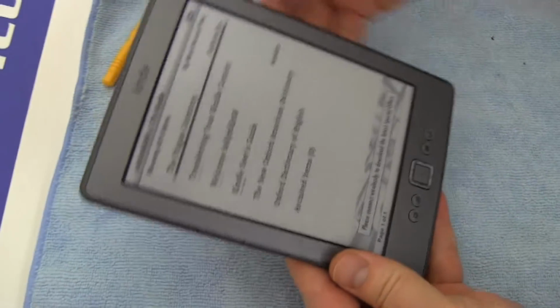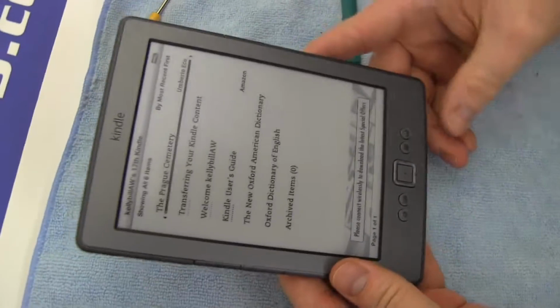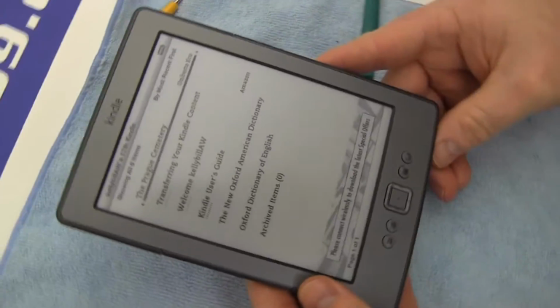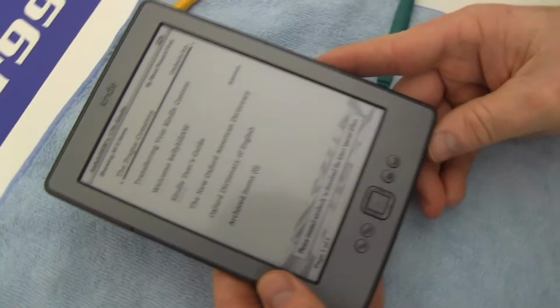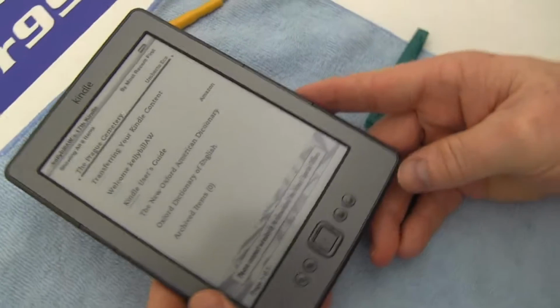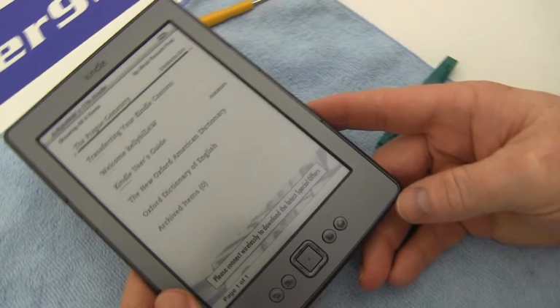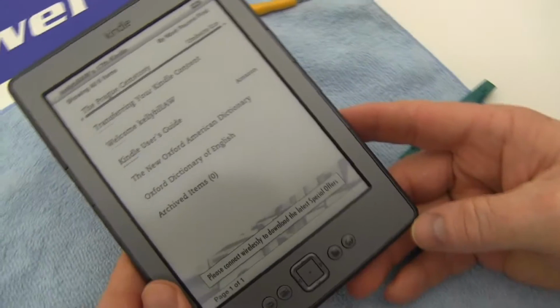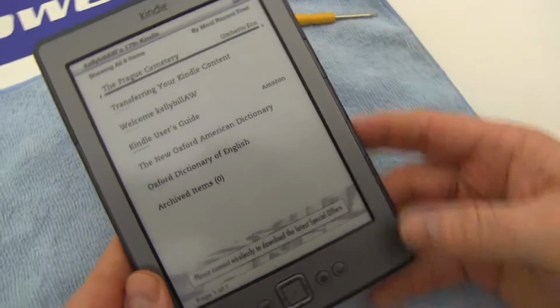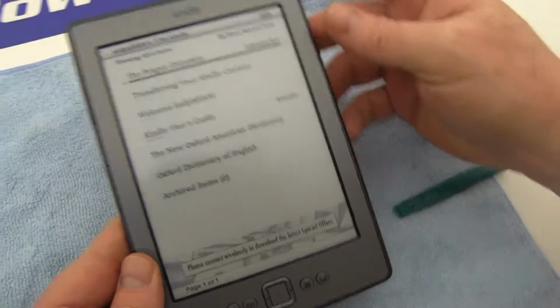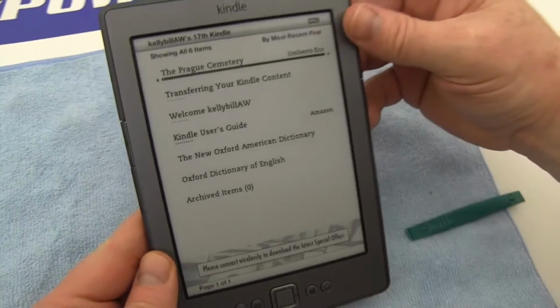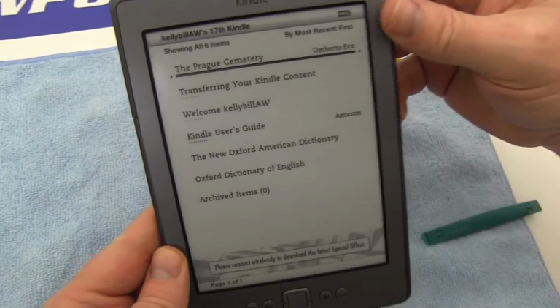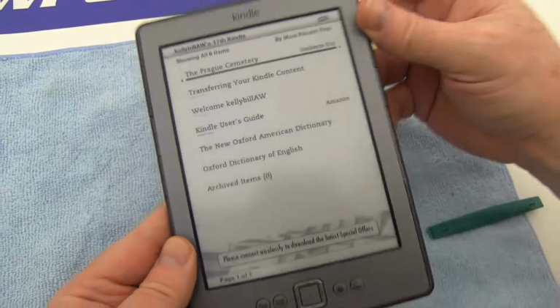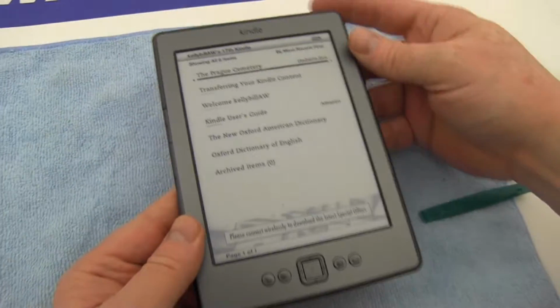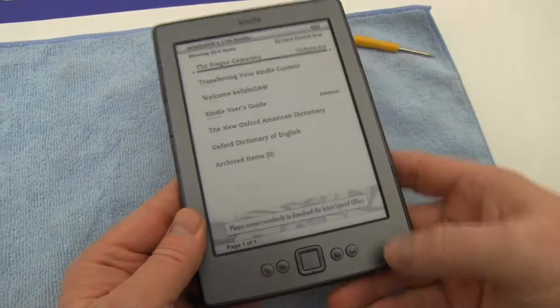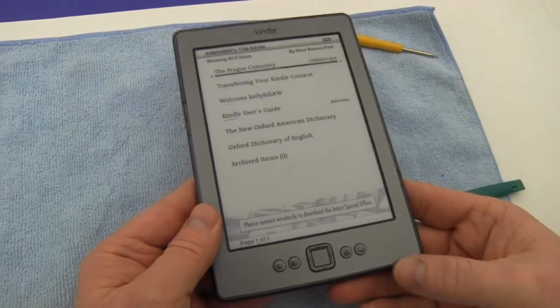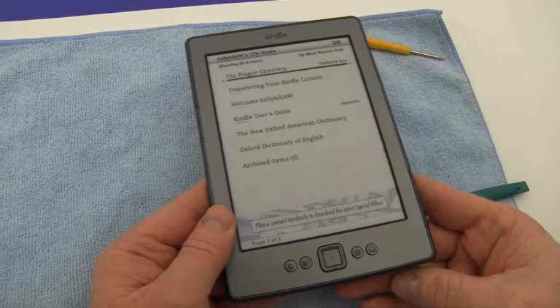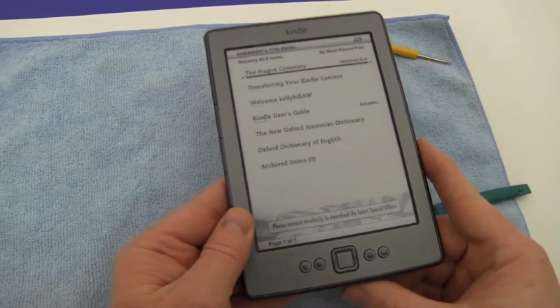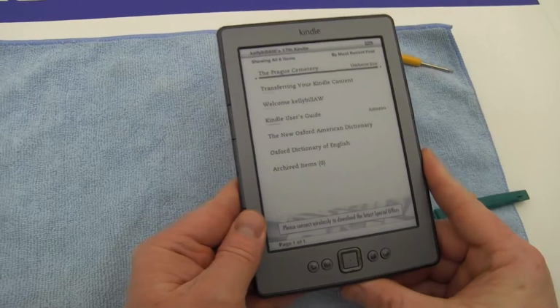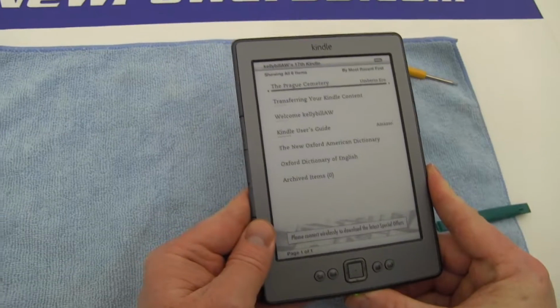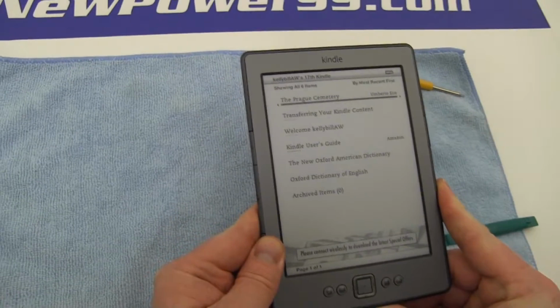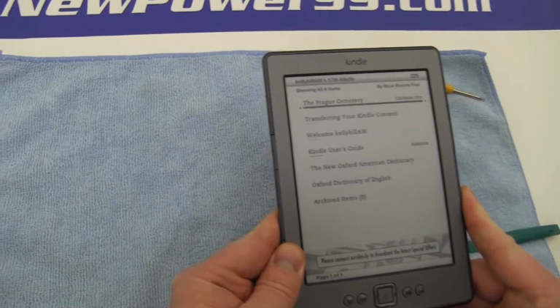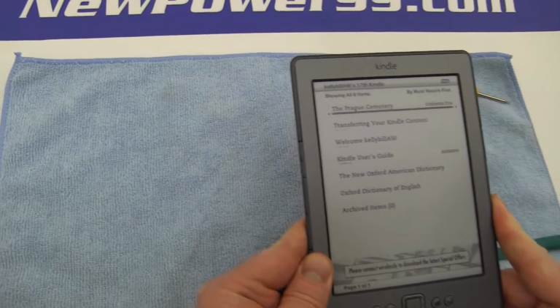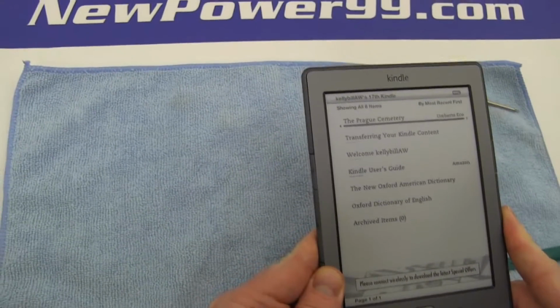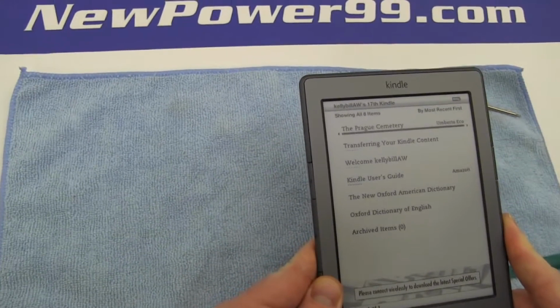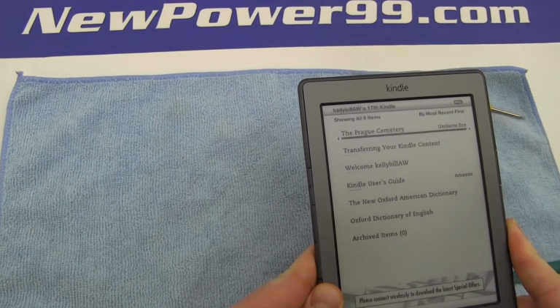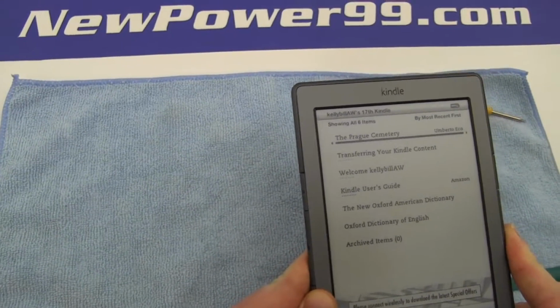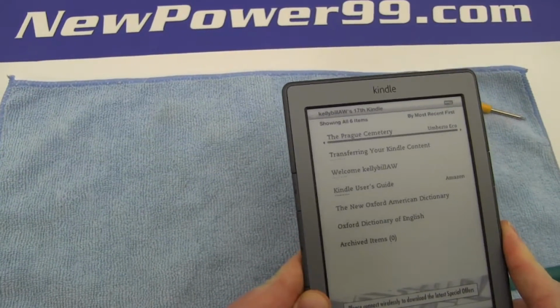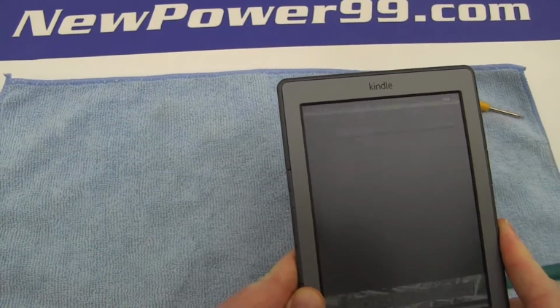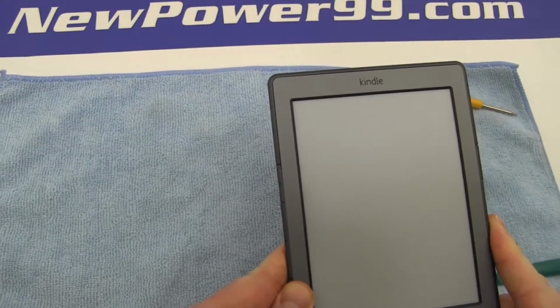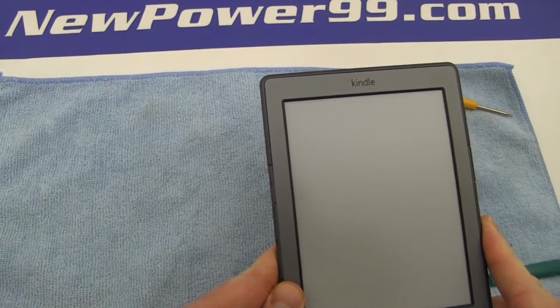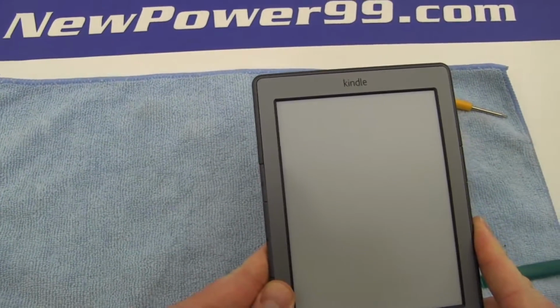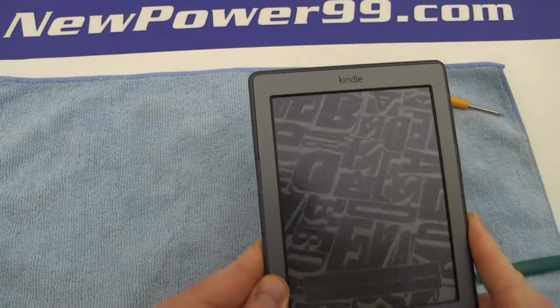Turn on your Kindle with its newly installed battery from NewPower99.com. Your Kindle should now work perfectly. Be sure to charge the device for at least two hours before continuing to use.